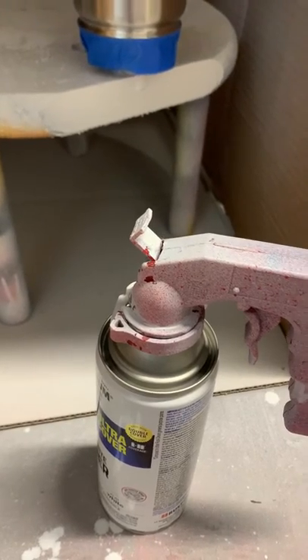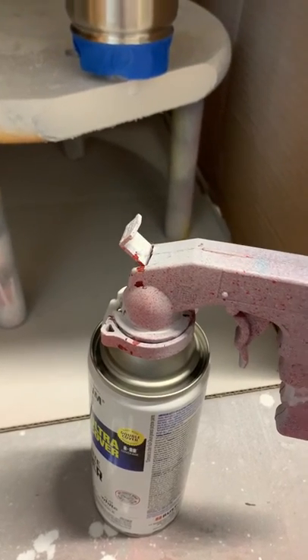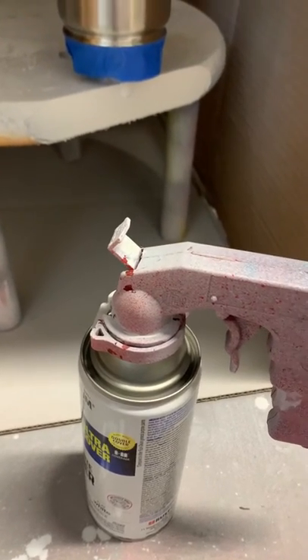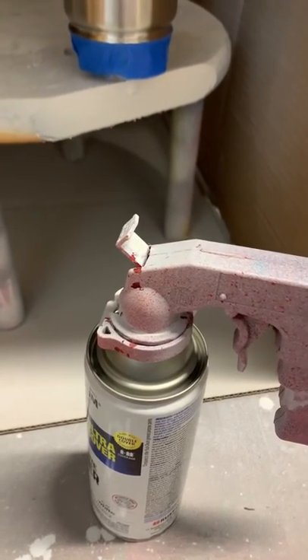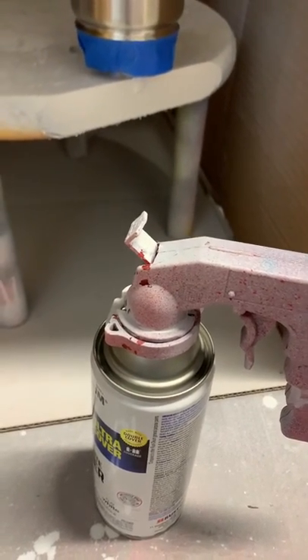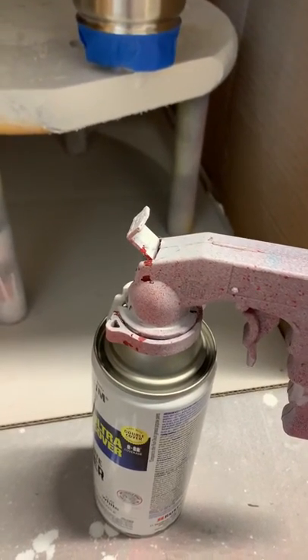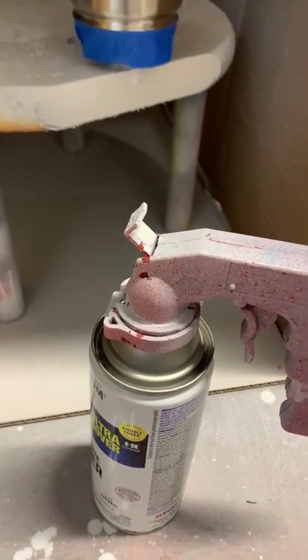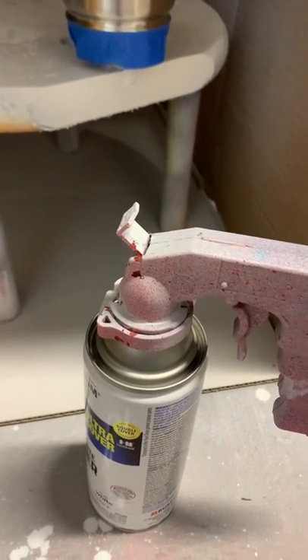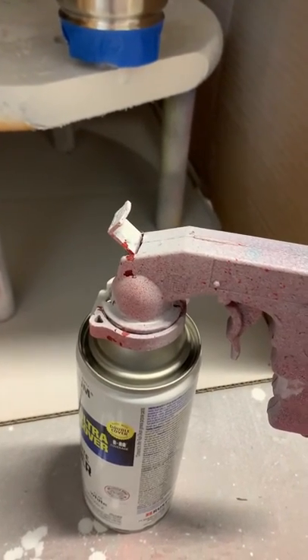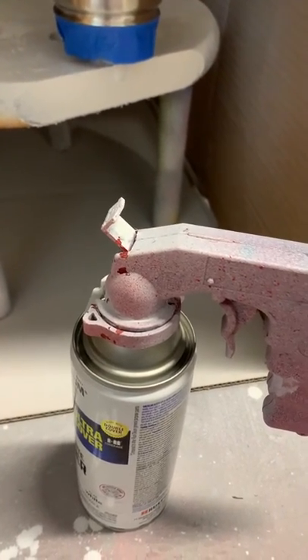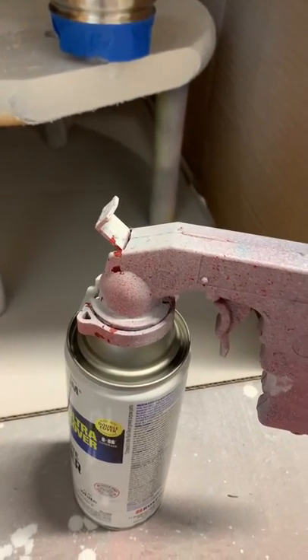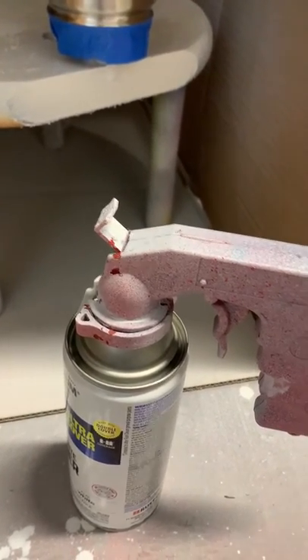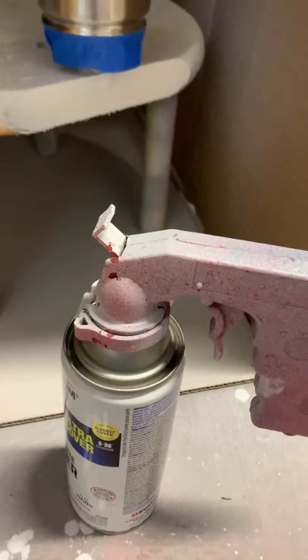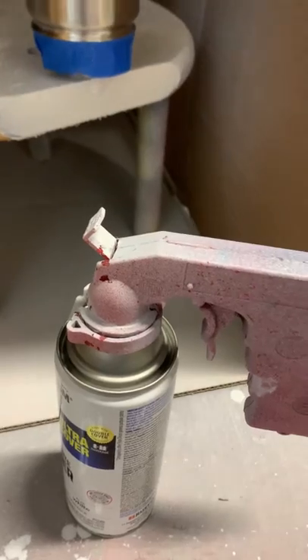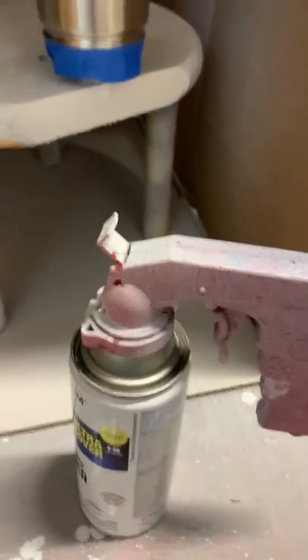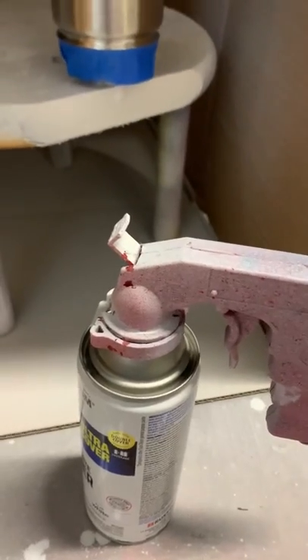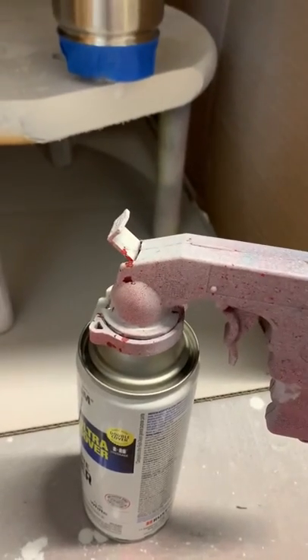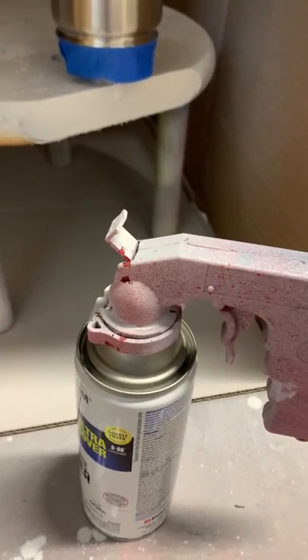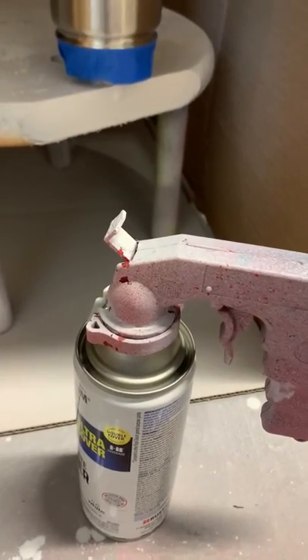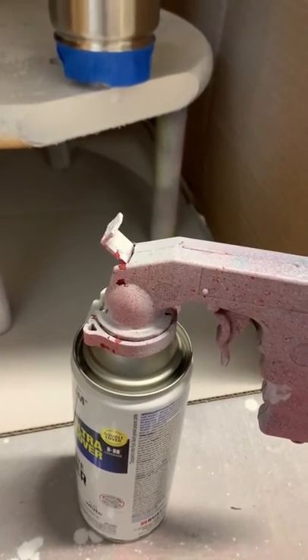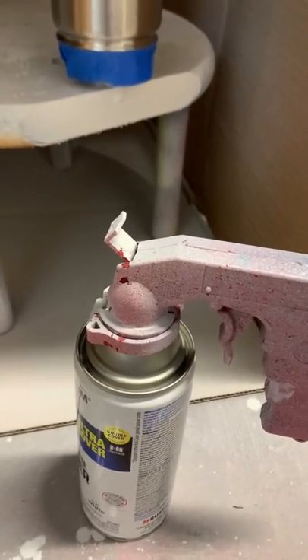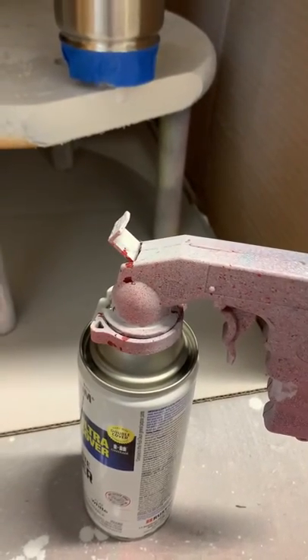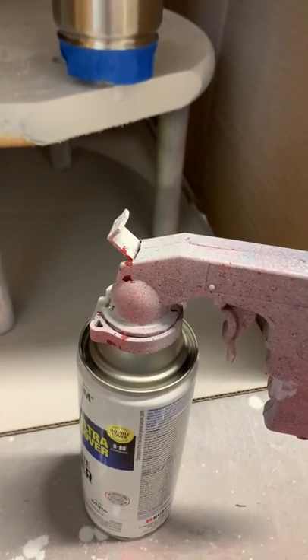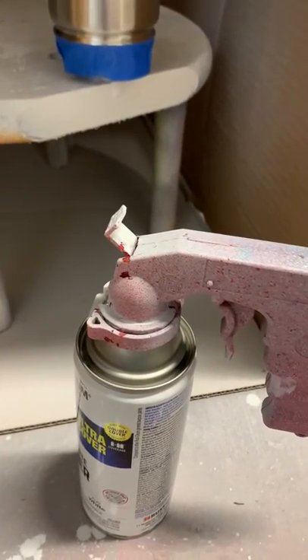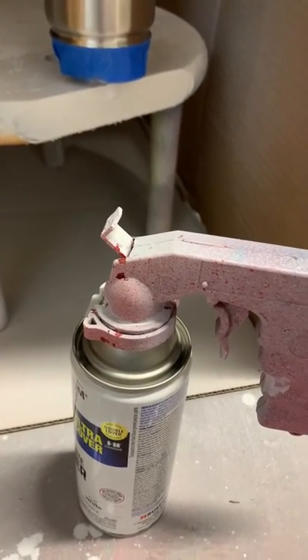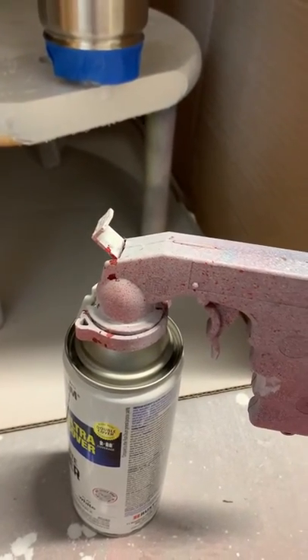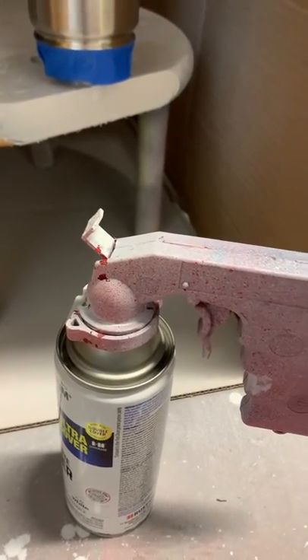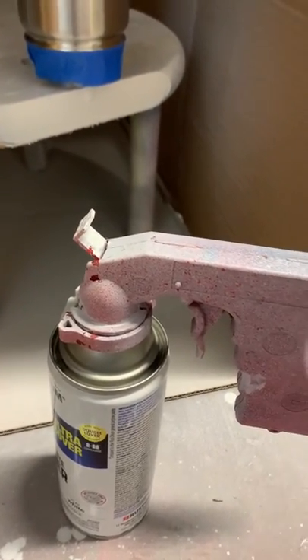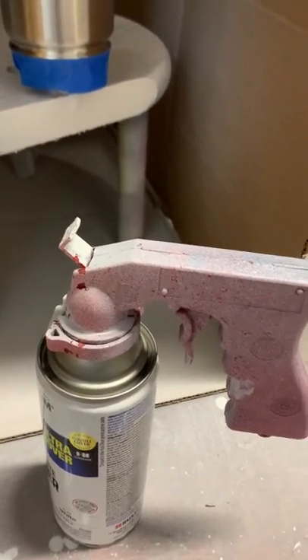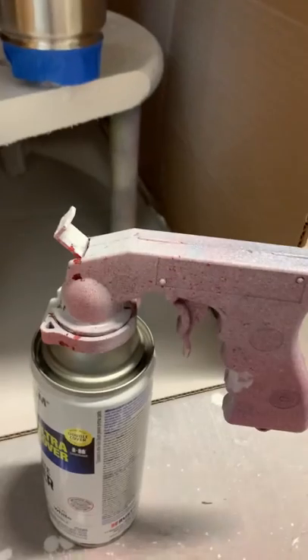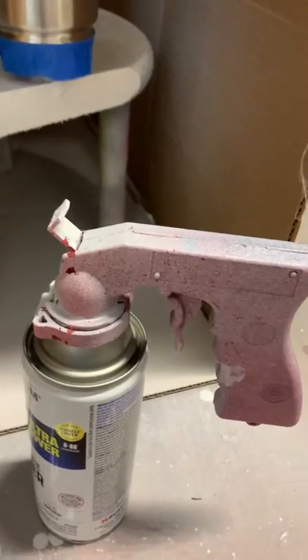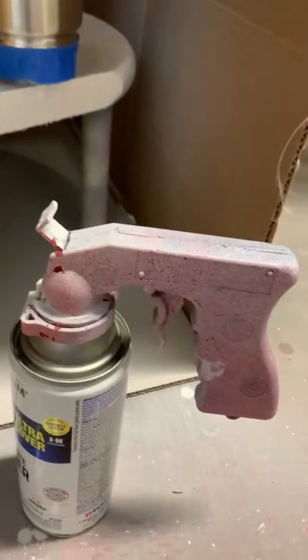Hello there! I am preparing my tumblers prior to dipping and I just wanted to share a helpful tip.